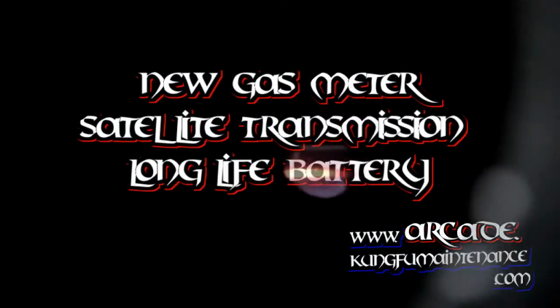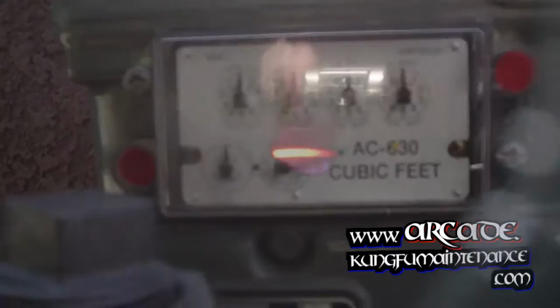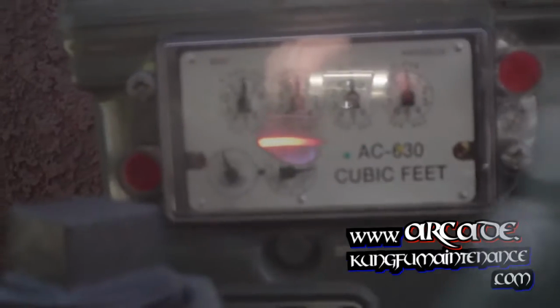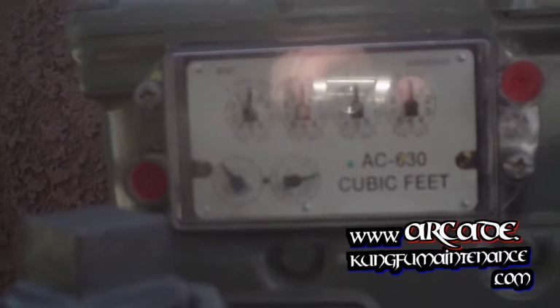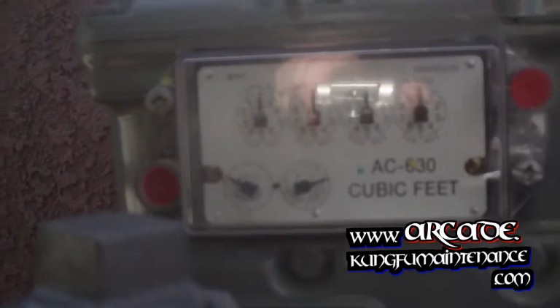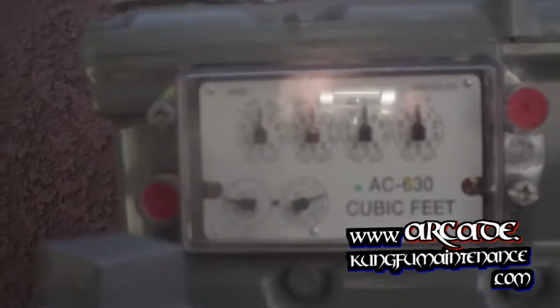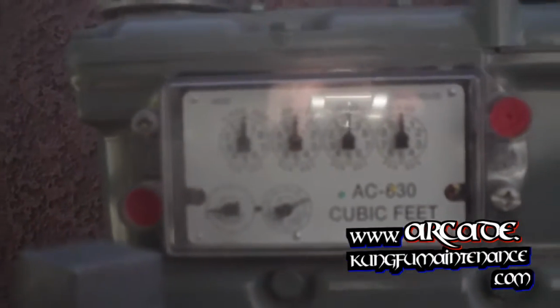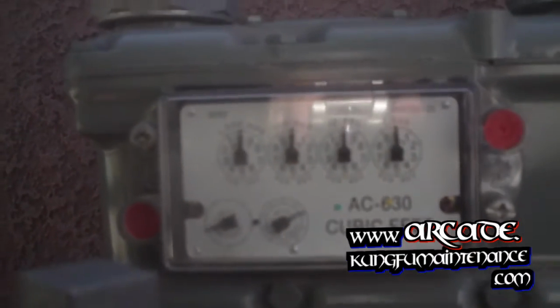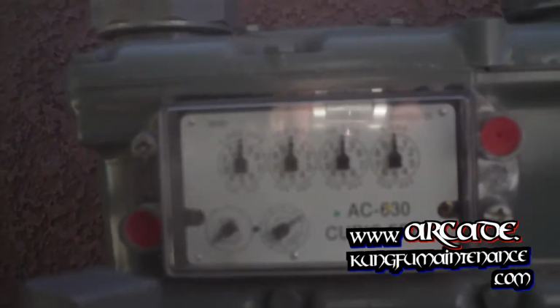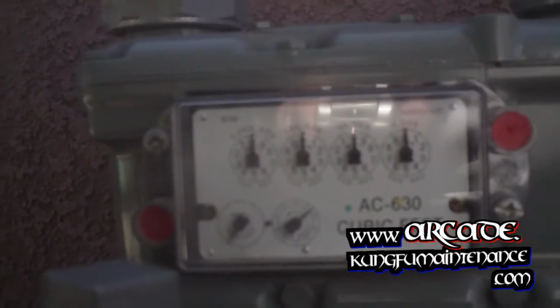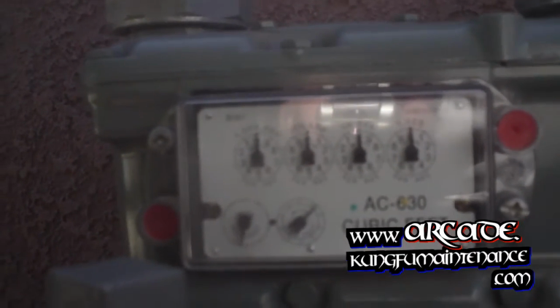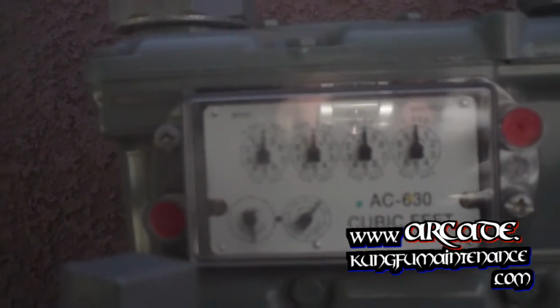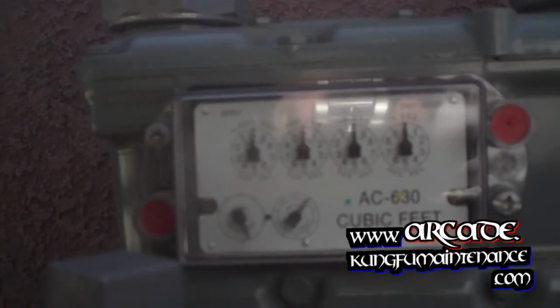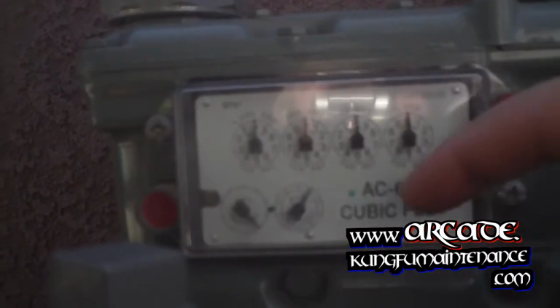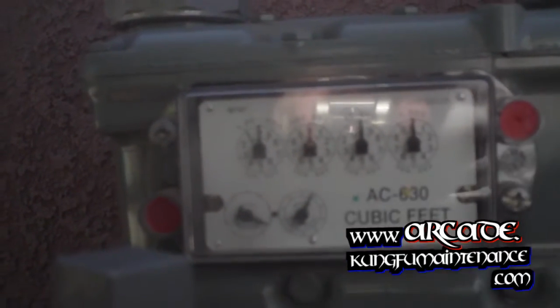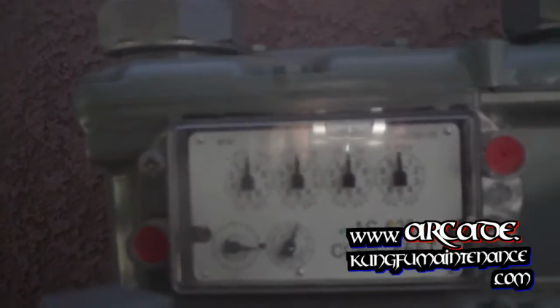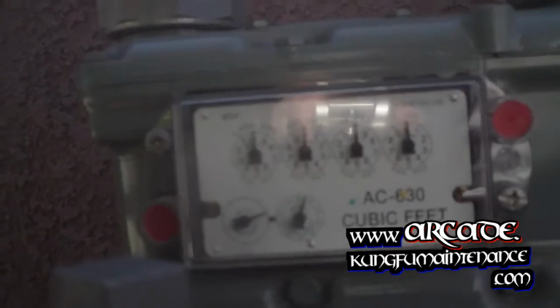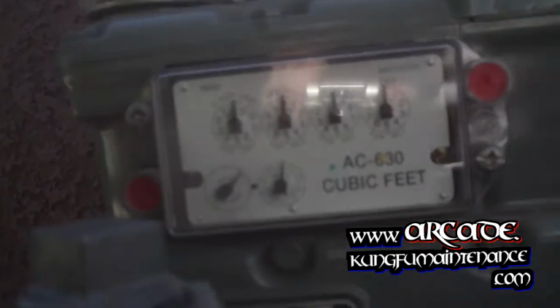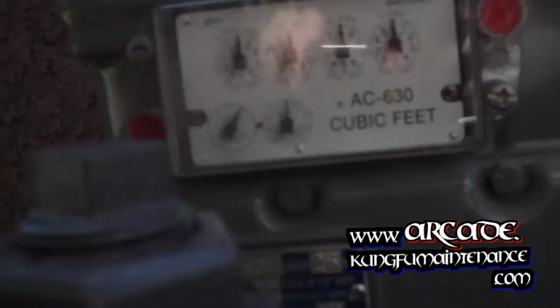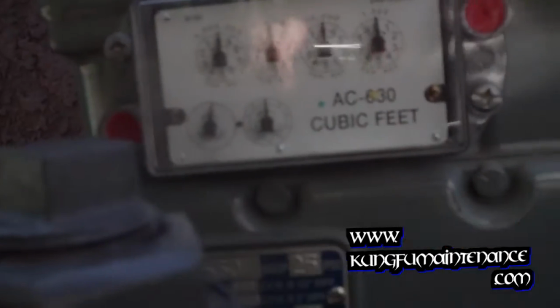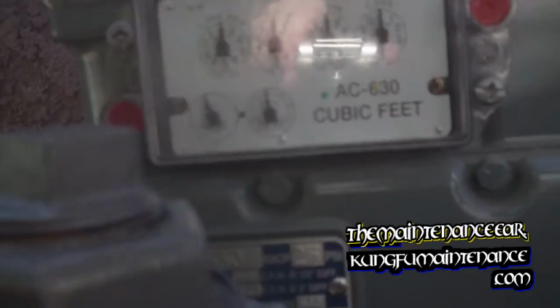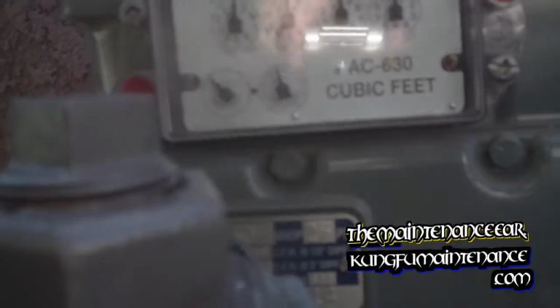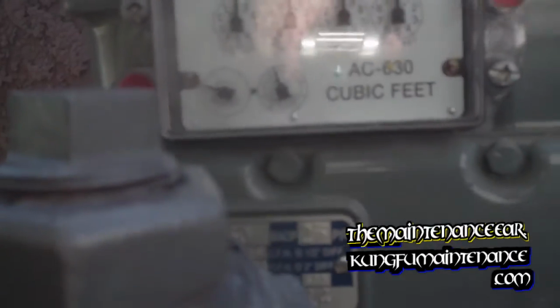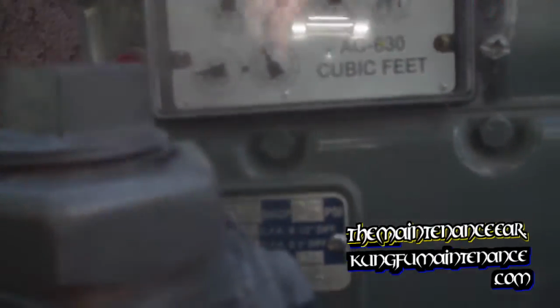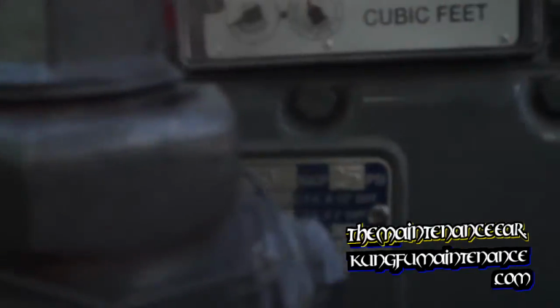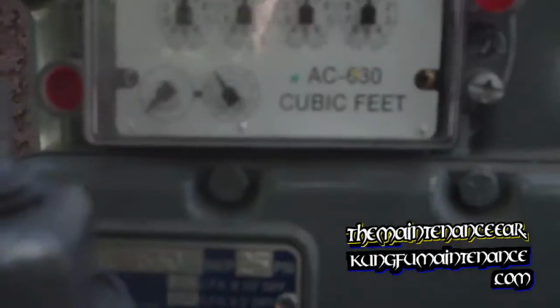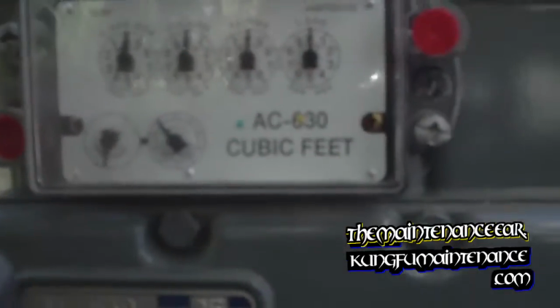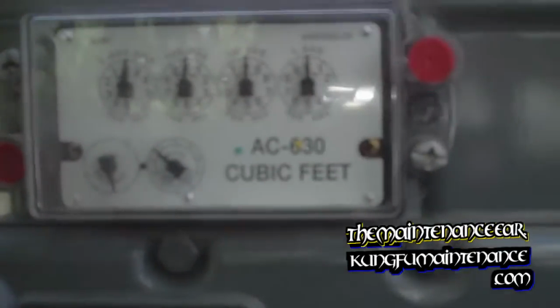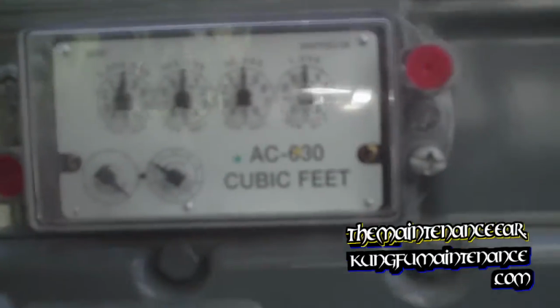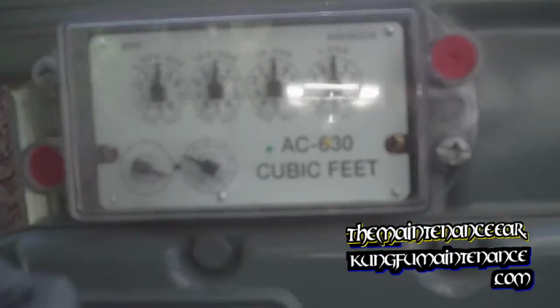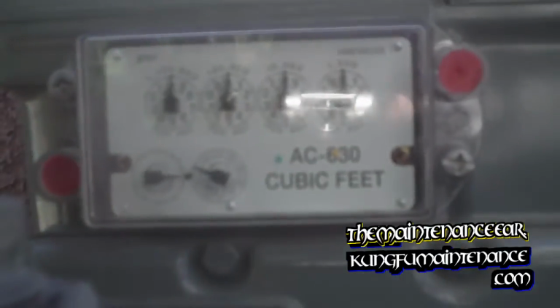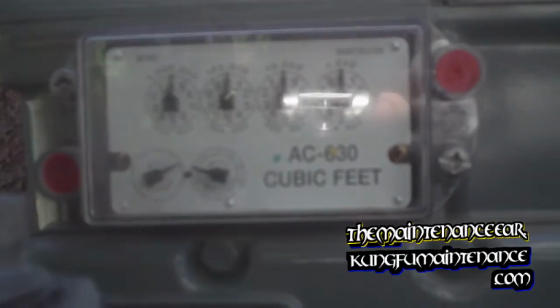I just had some brand new gas meters put in. These transmit the information to a satellite and use a long-life battery that lasts about 20 years.